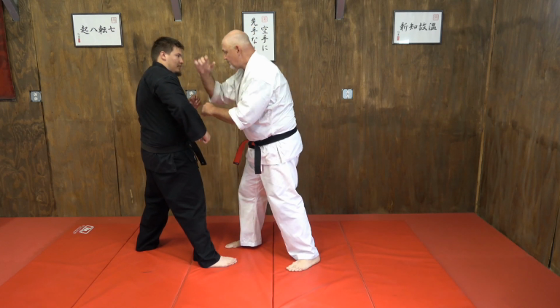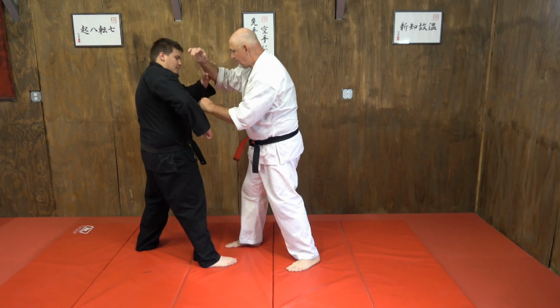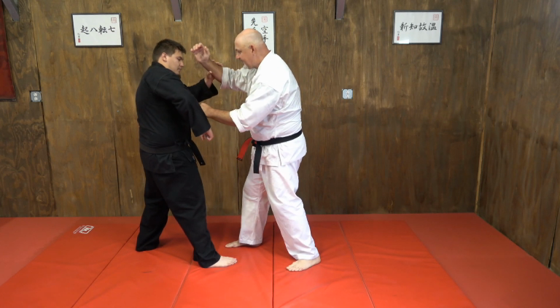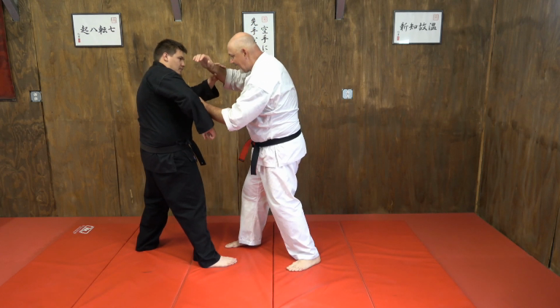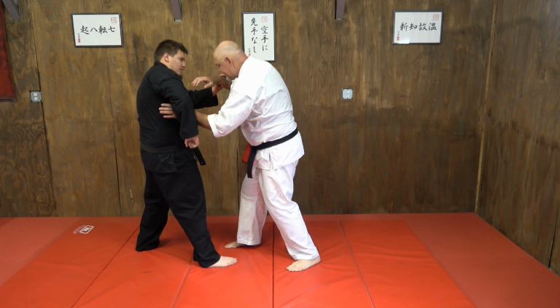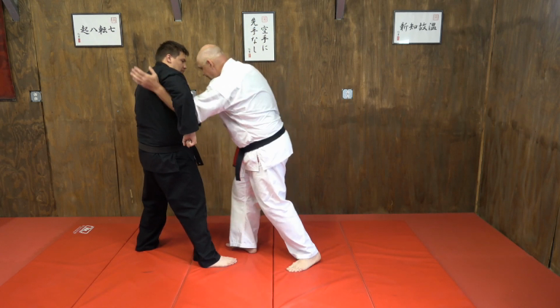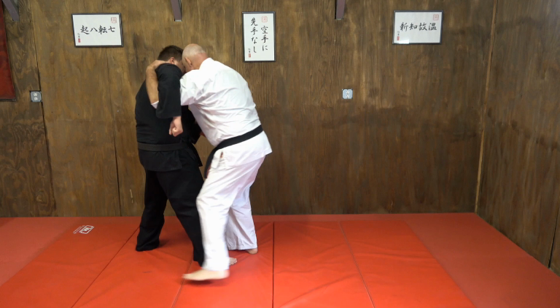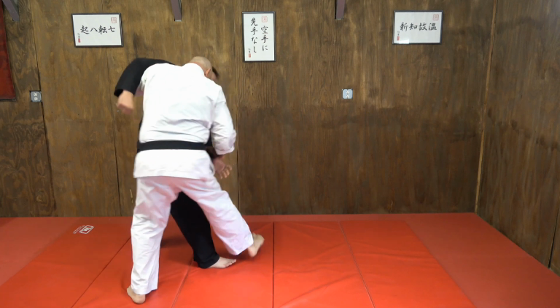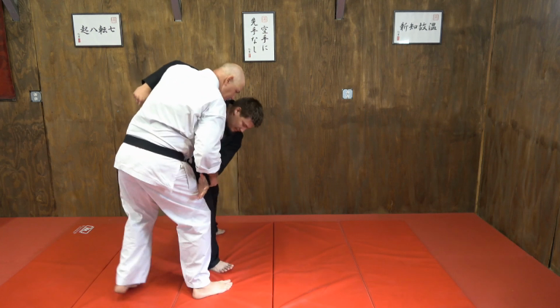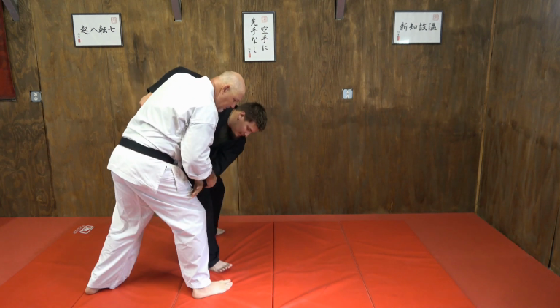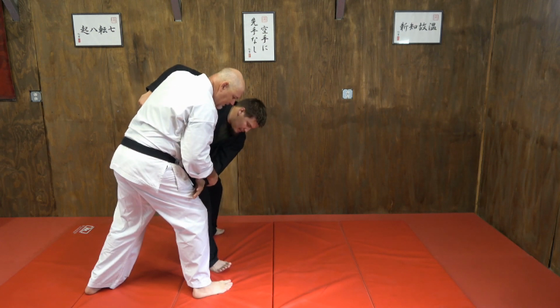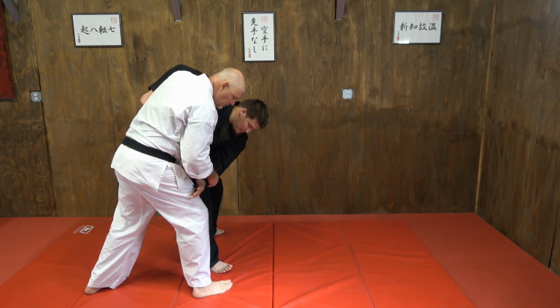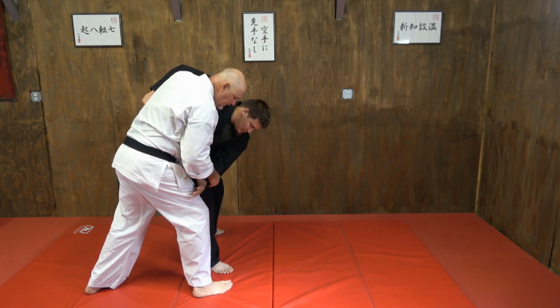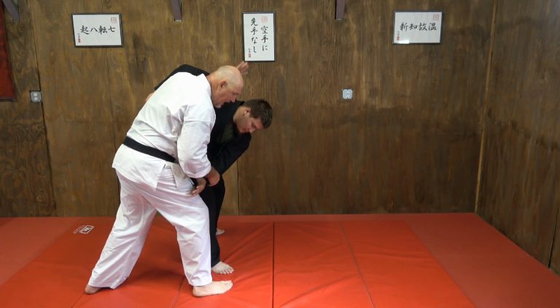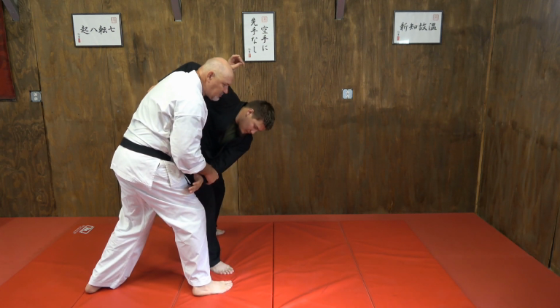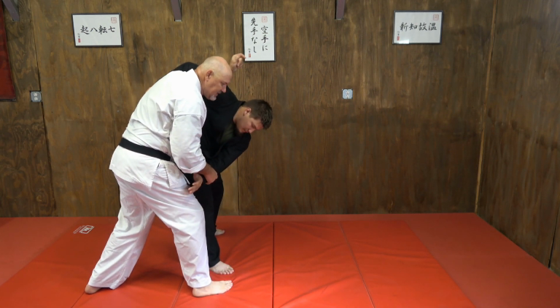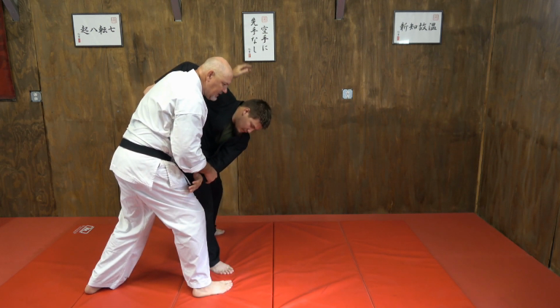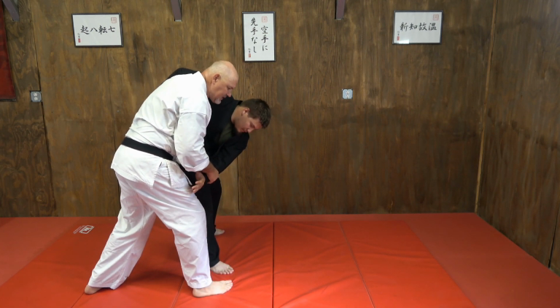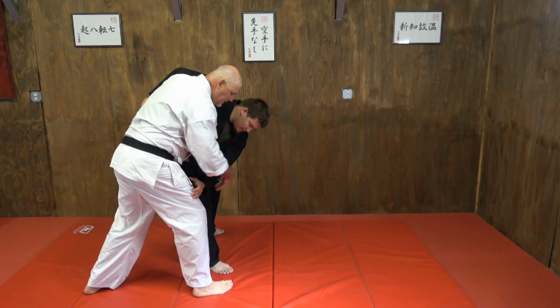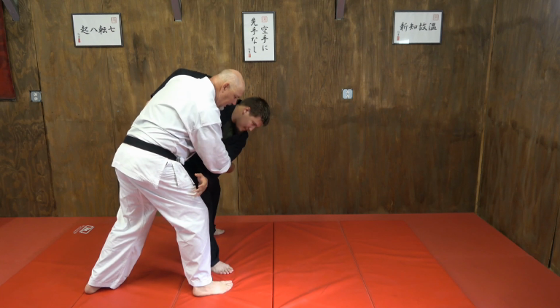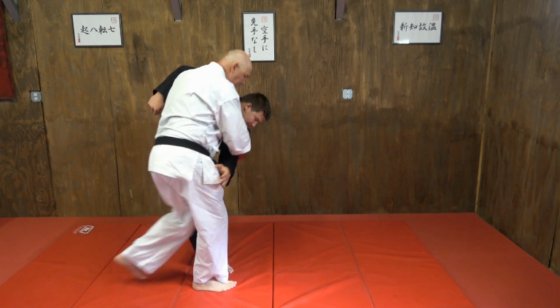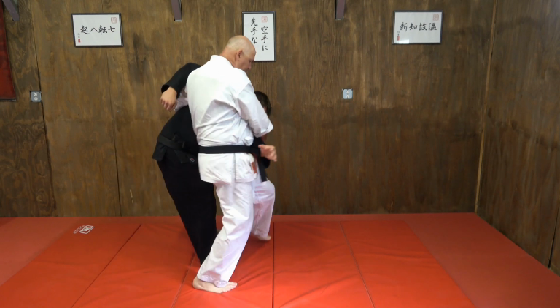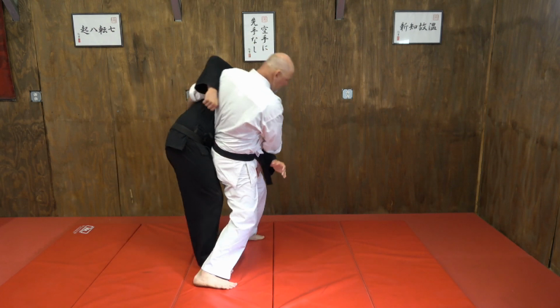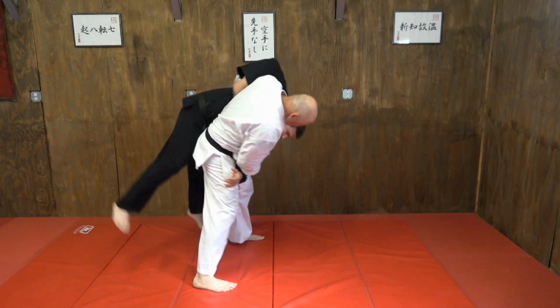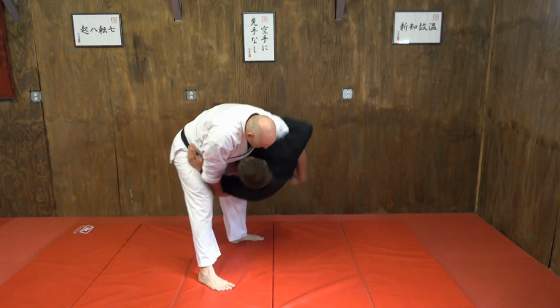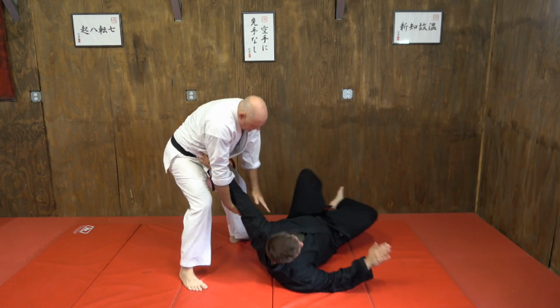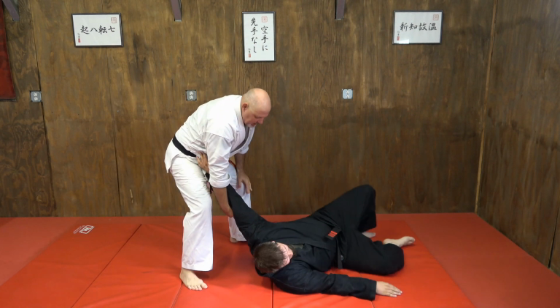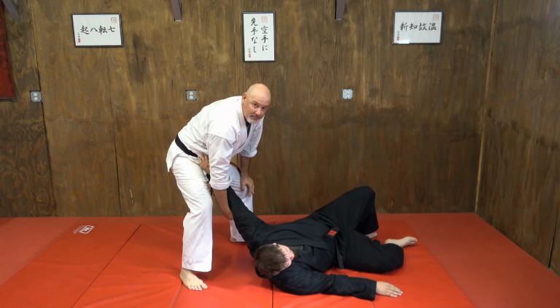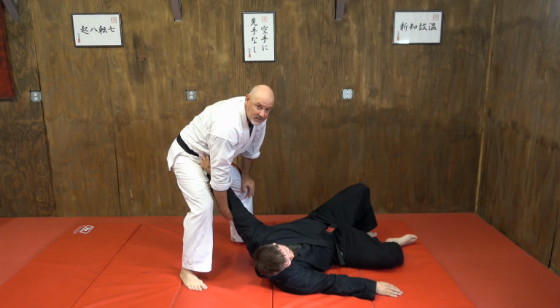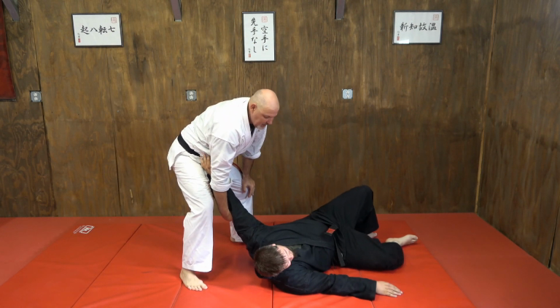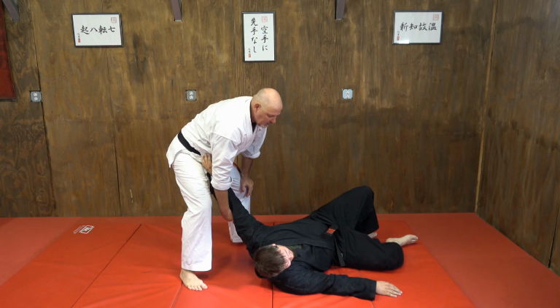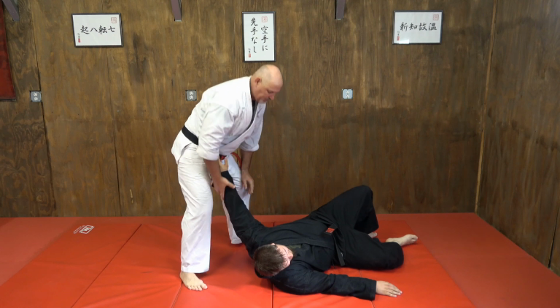So we're here, we're blocked up. I'm pushing in, and I get him off balance a little bit. Now I'm going to switch this hand to his hip and do a hip toss — a little hip throw.